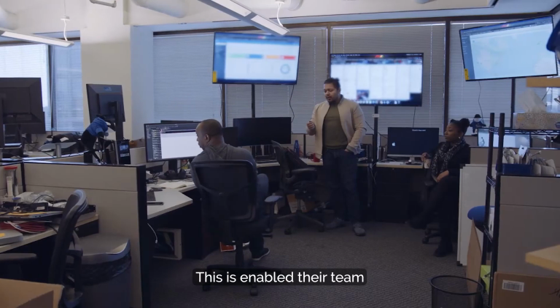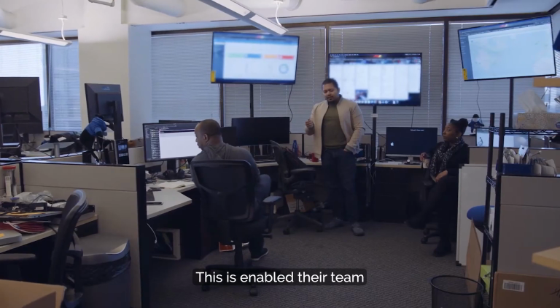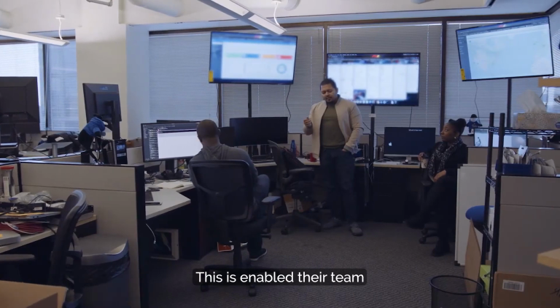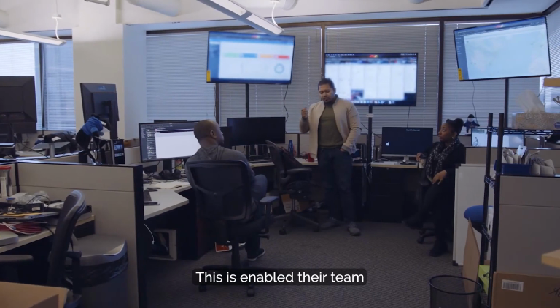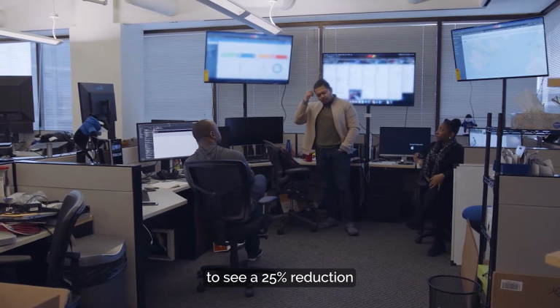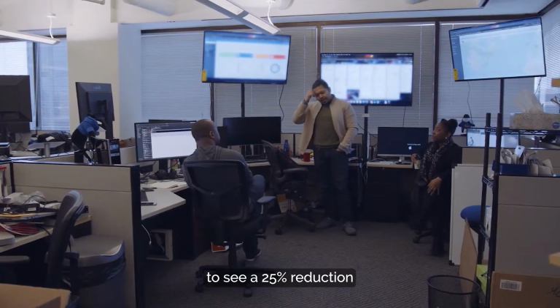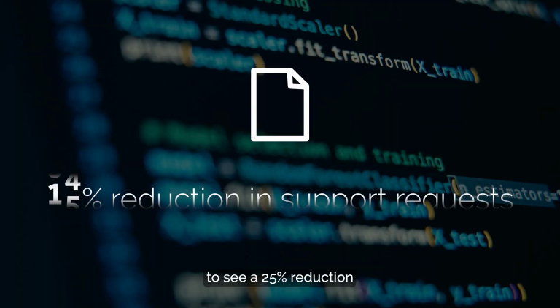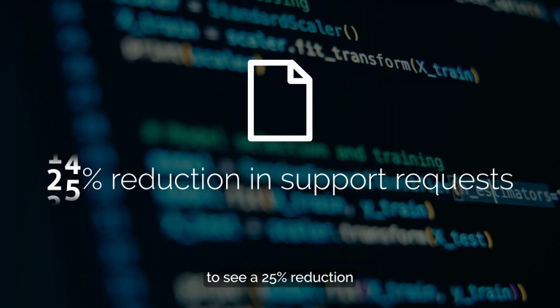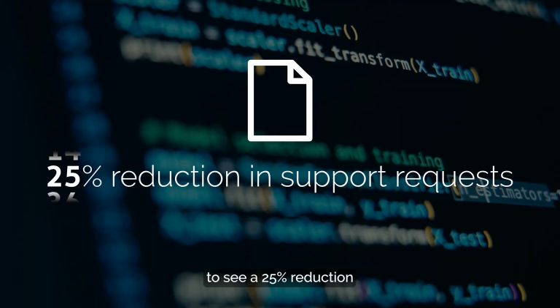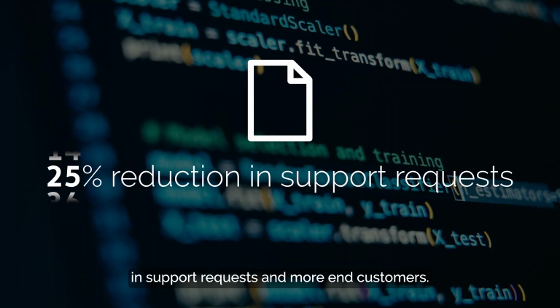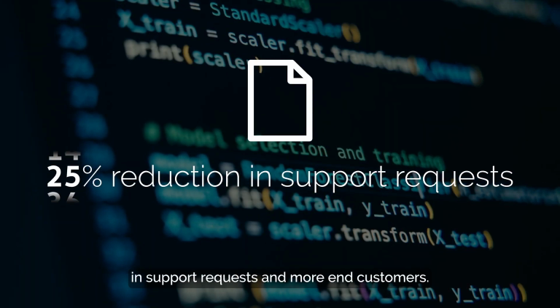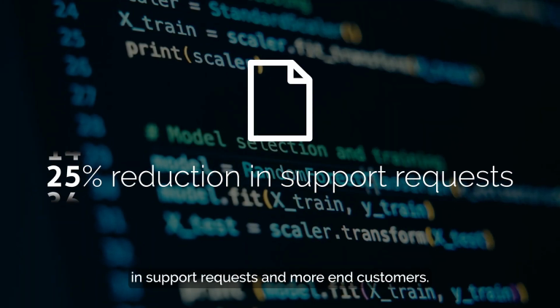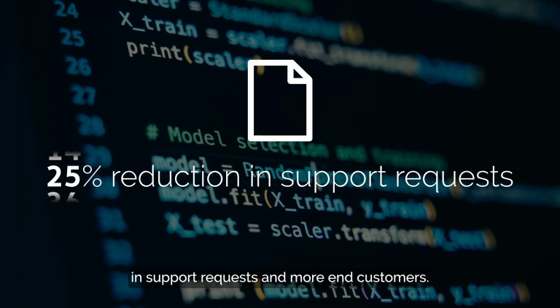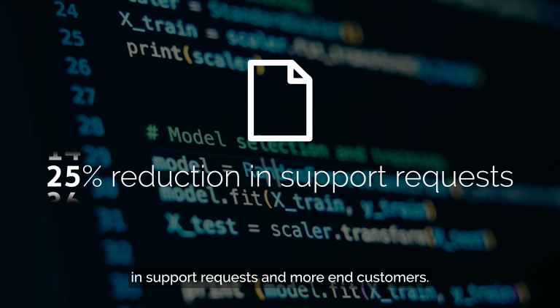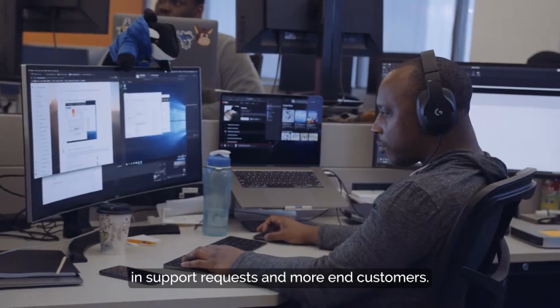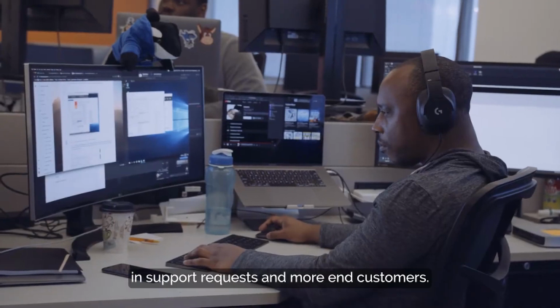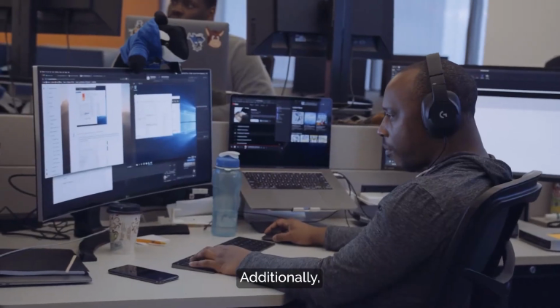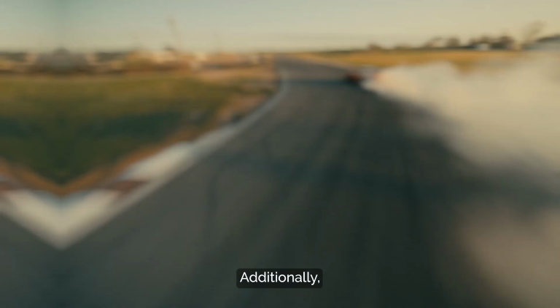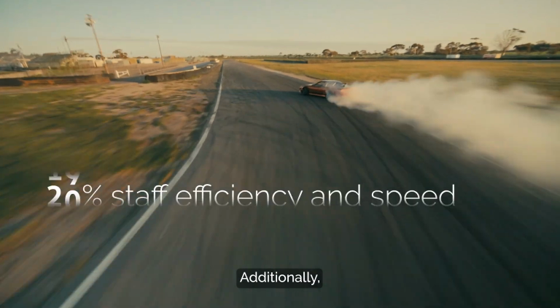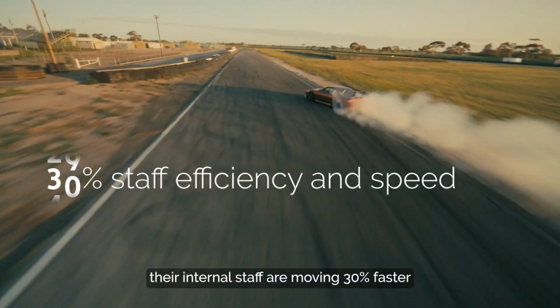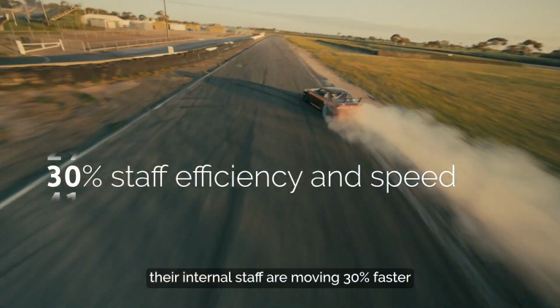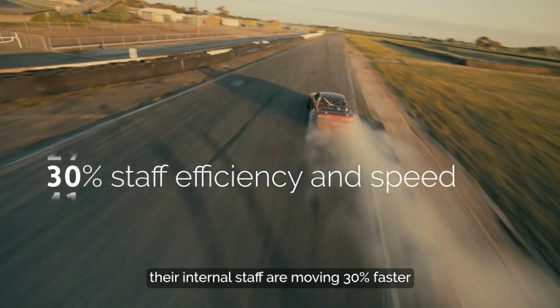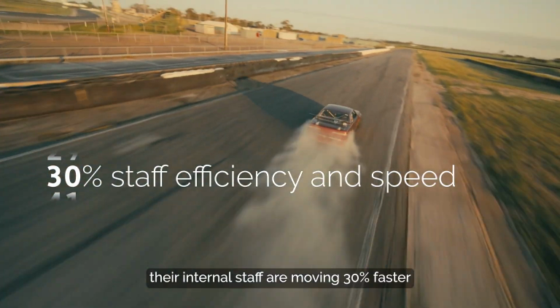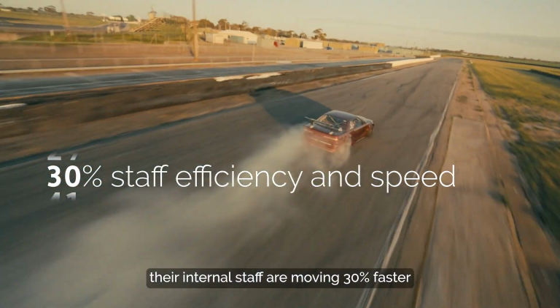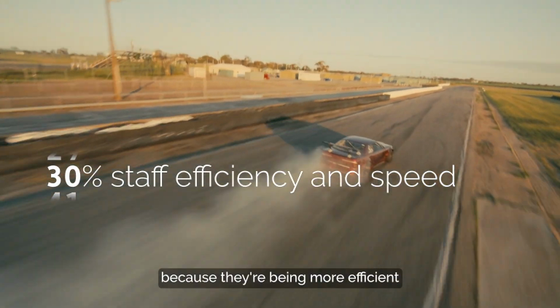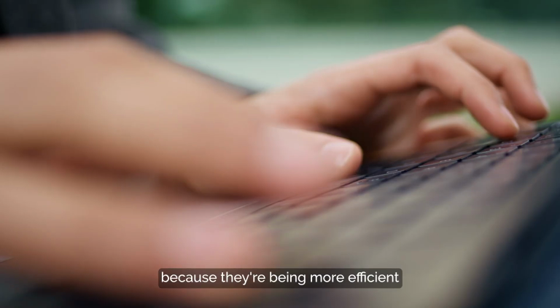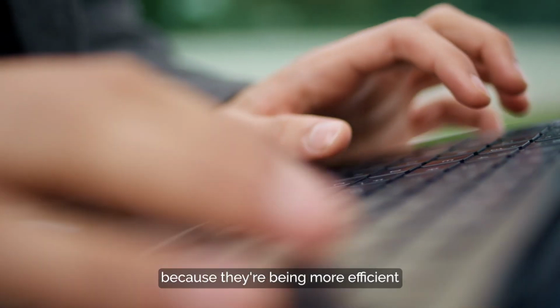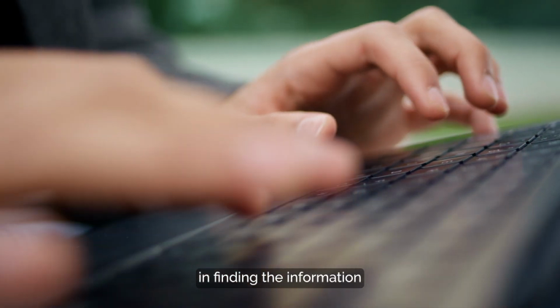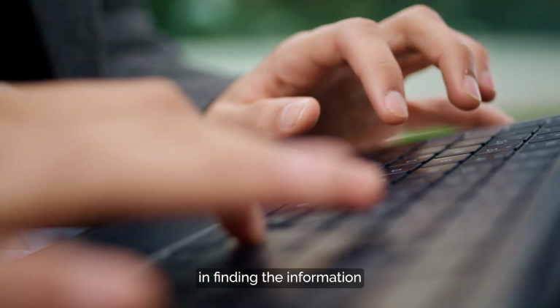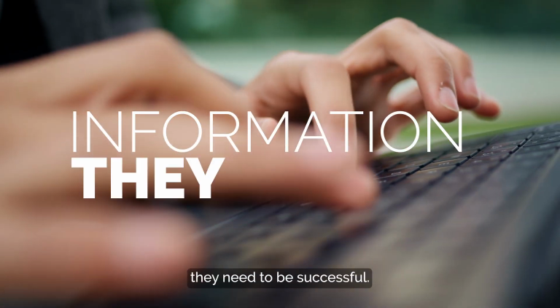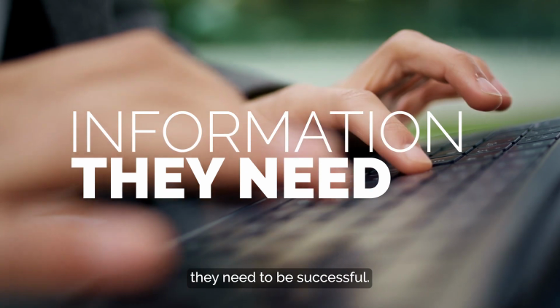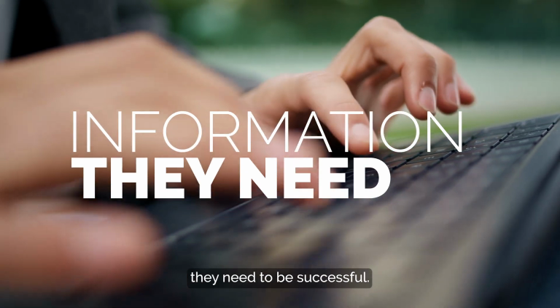This has enabled their team to see a 25% reduction in support requests from end customers. Additionally, their internal staff are moving 30% faster because they're being more efficient in finding the information they need to be successful.